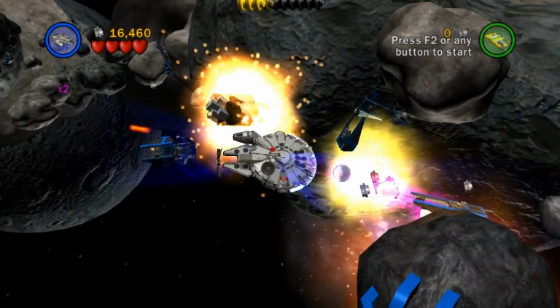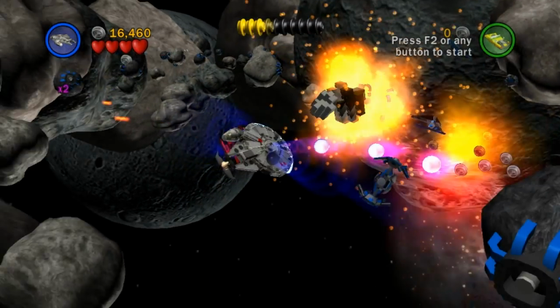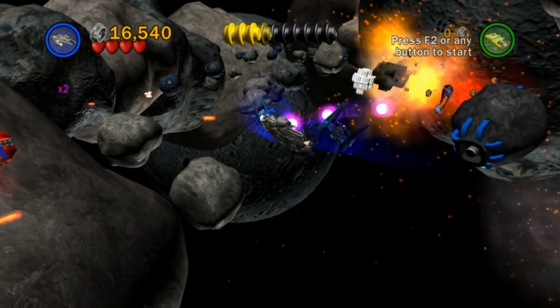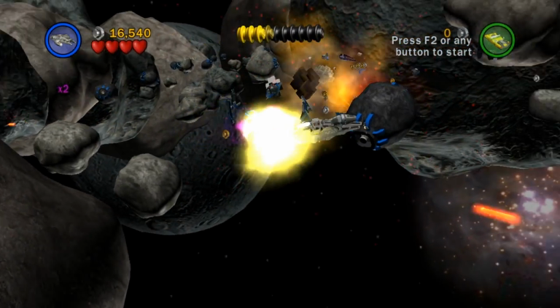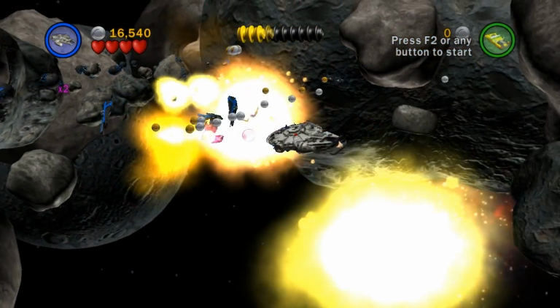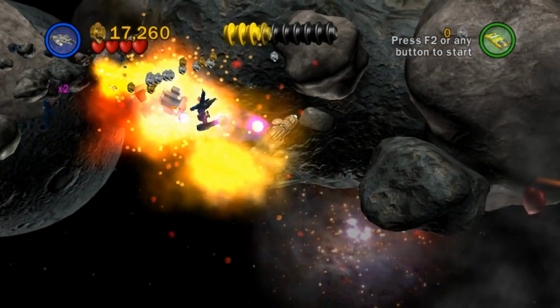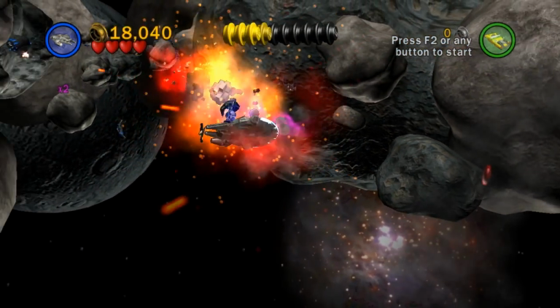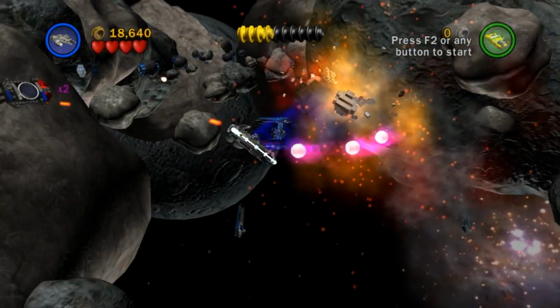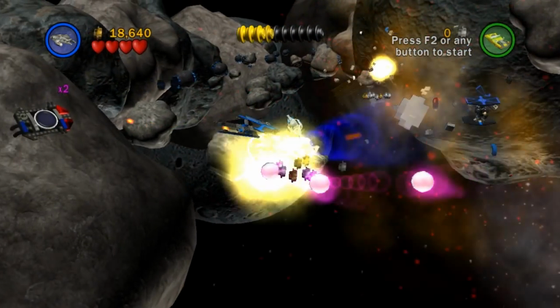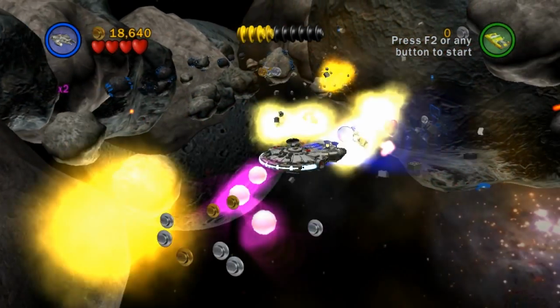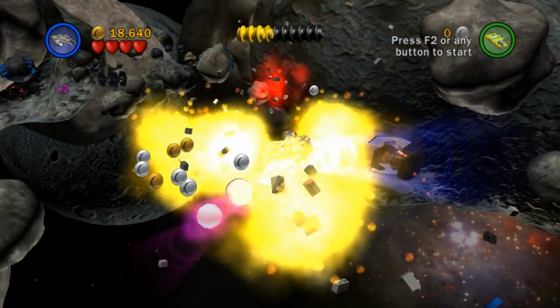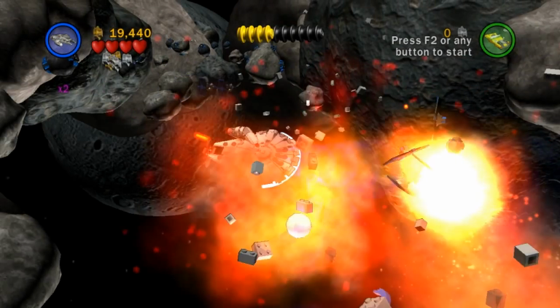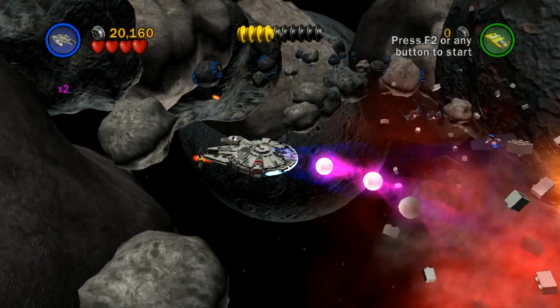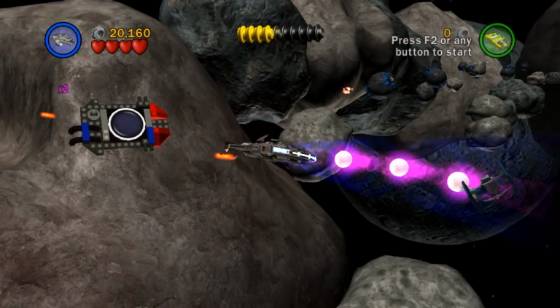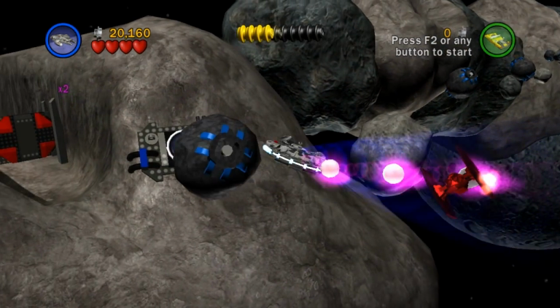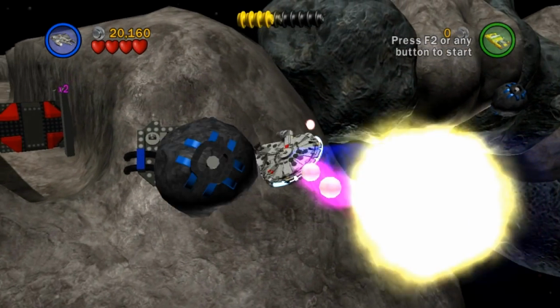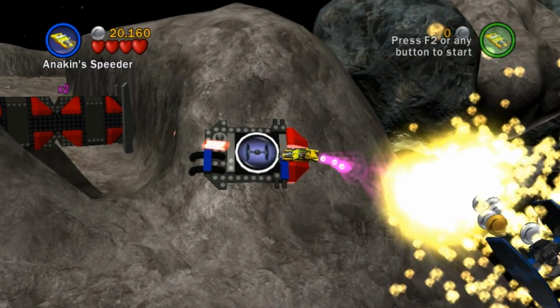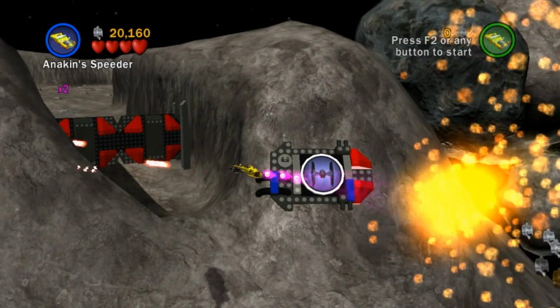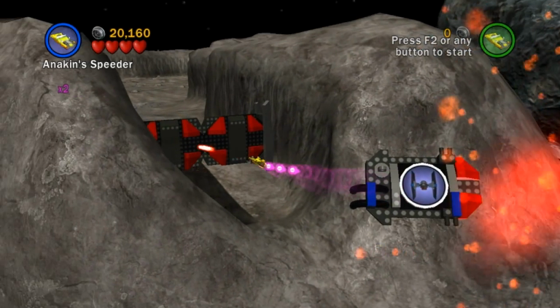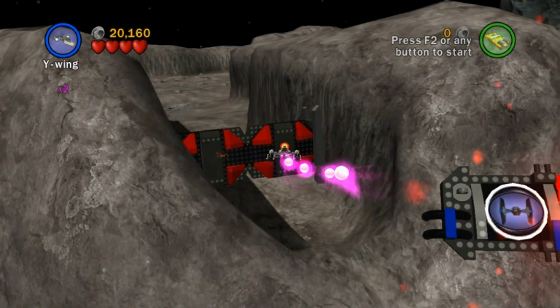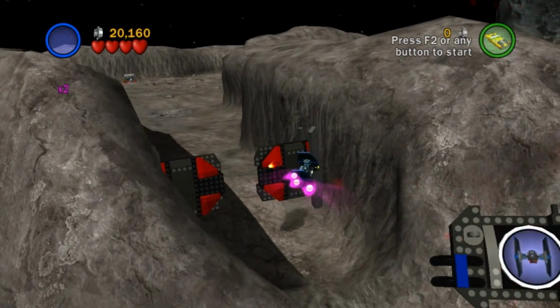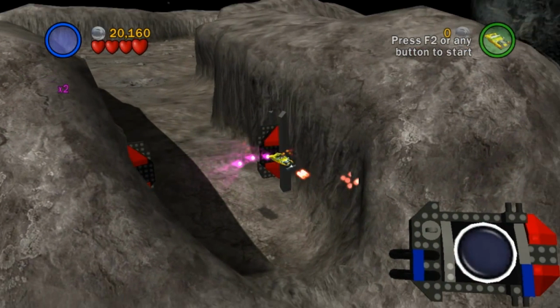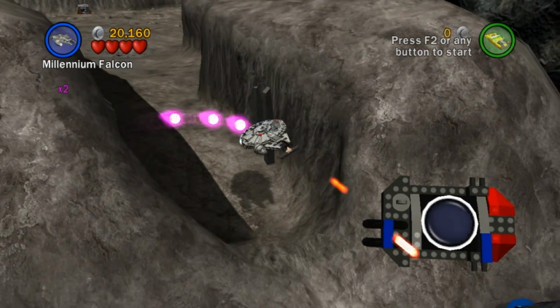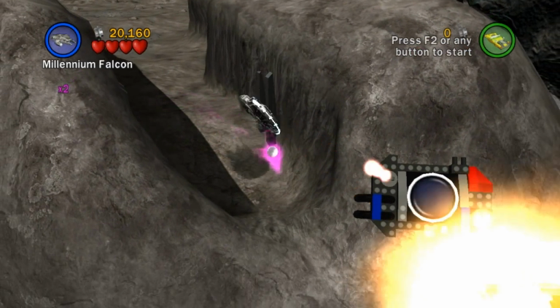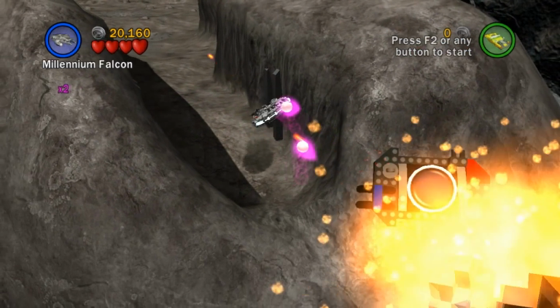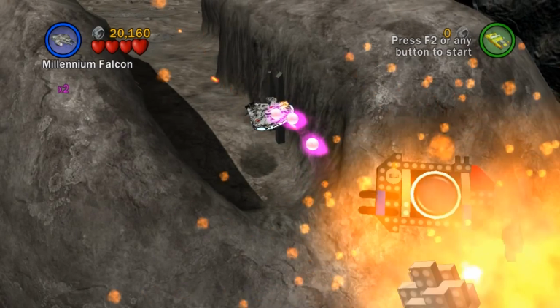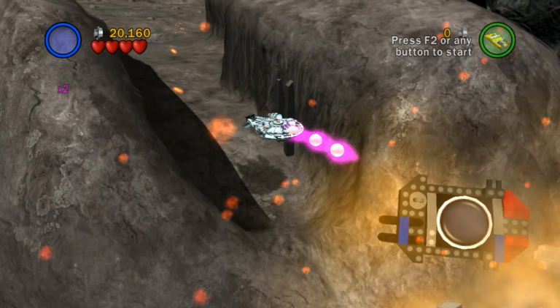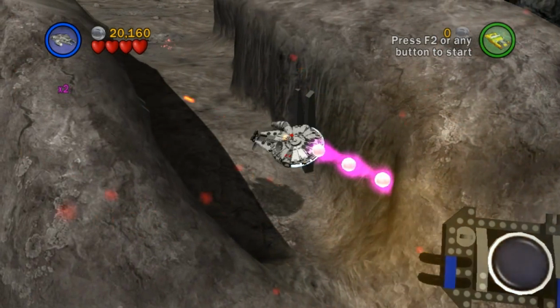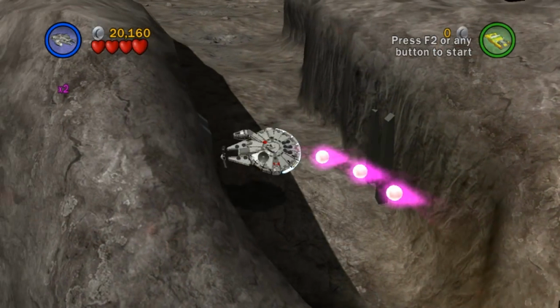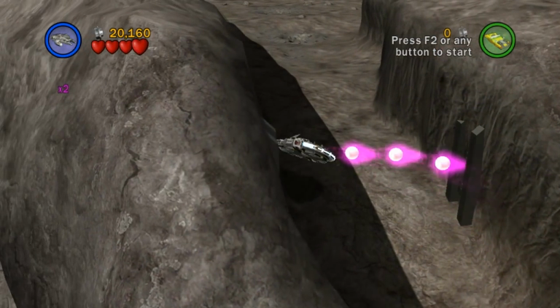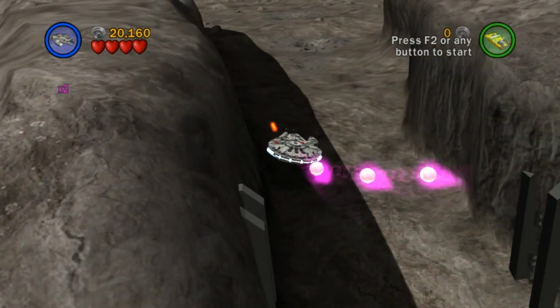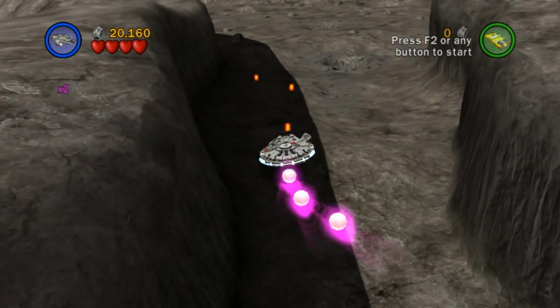I know some asteroids have canisters in them — I might have gotten some in story mode, and if I can remember what I did... Wait, does it stay open? Yes, it does. Nice.